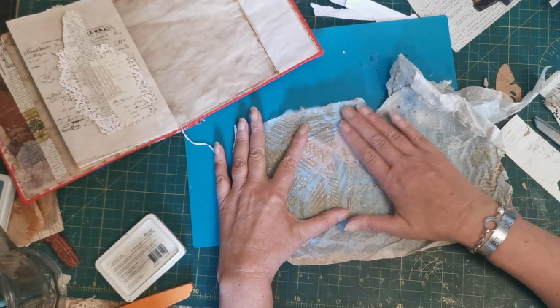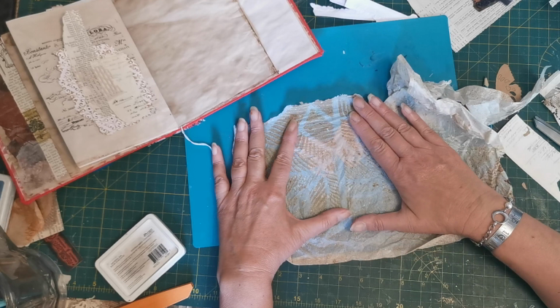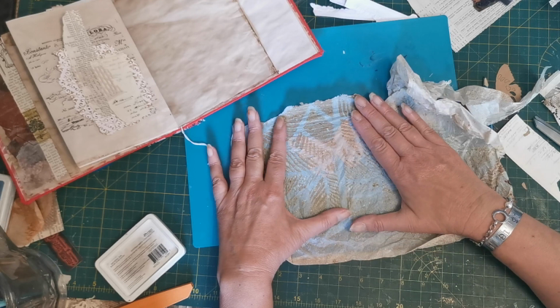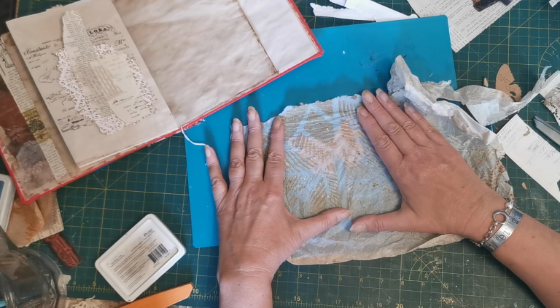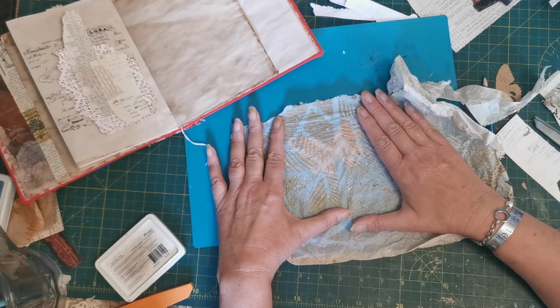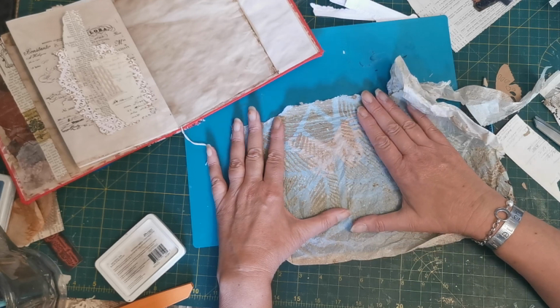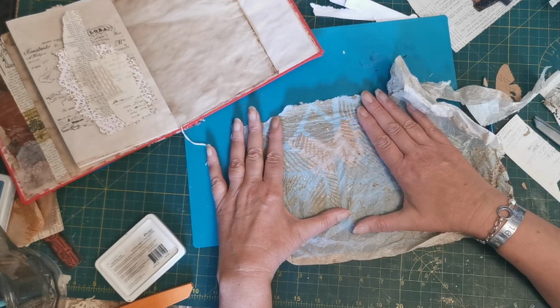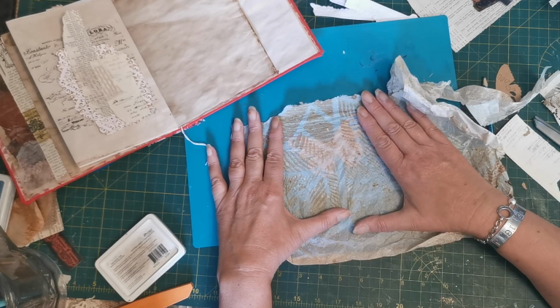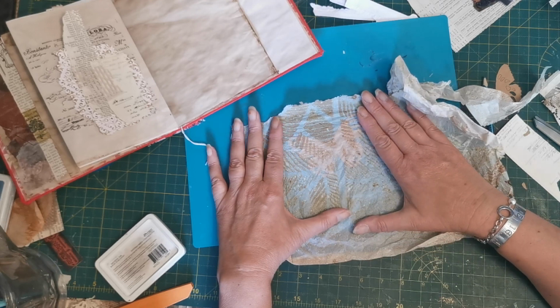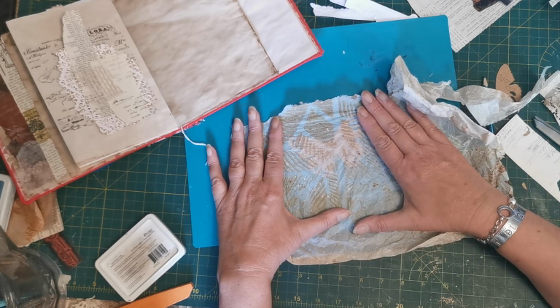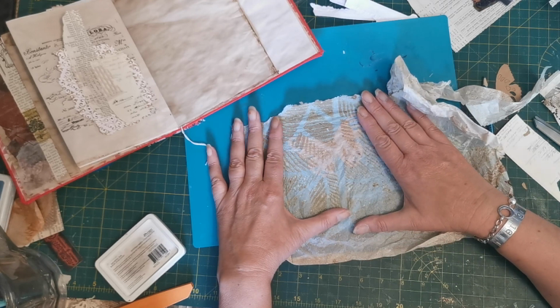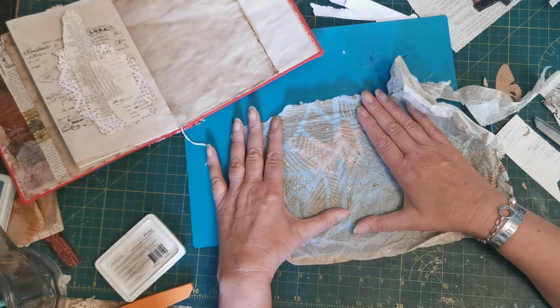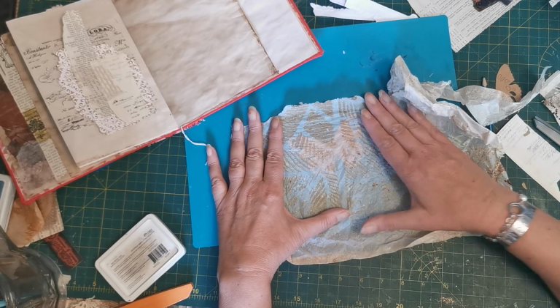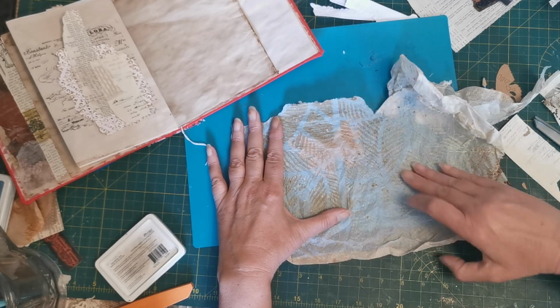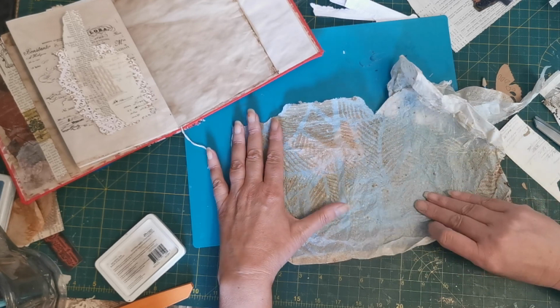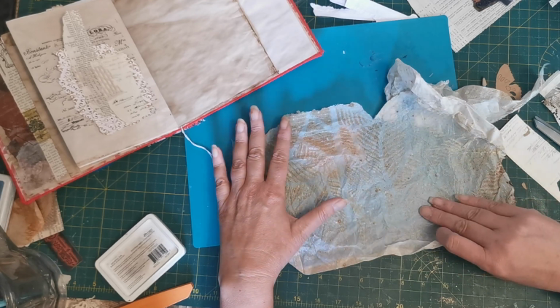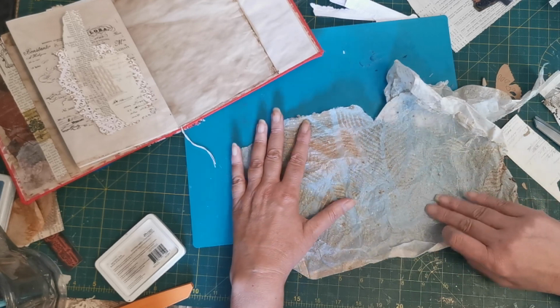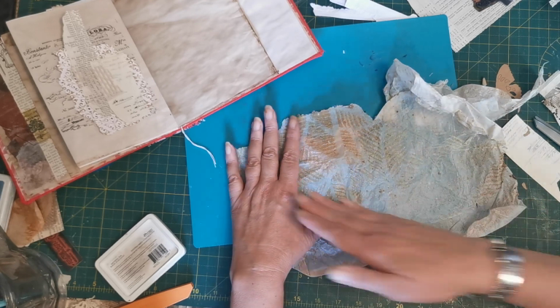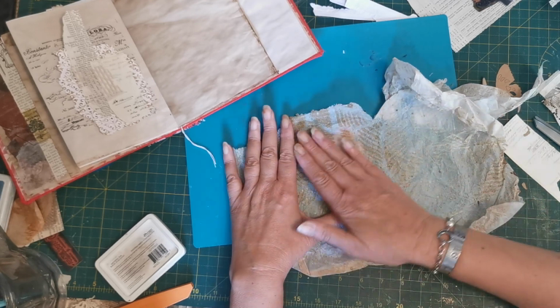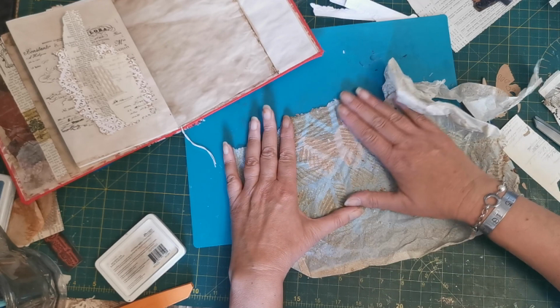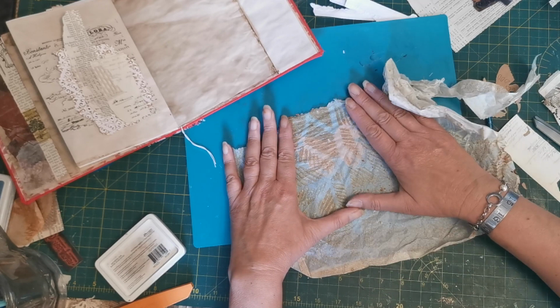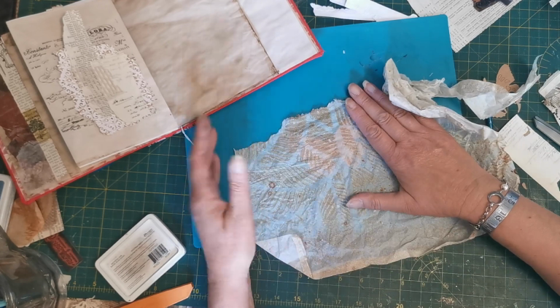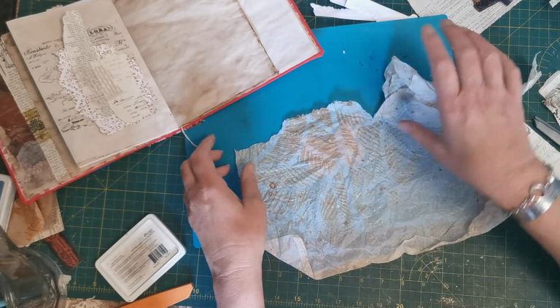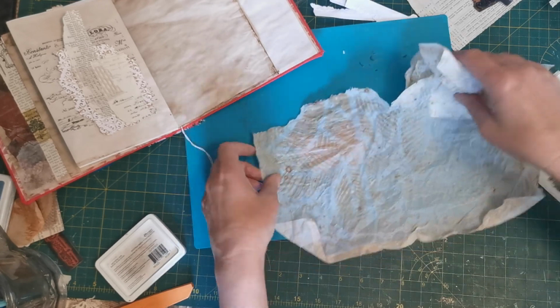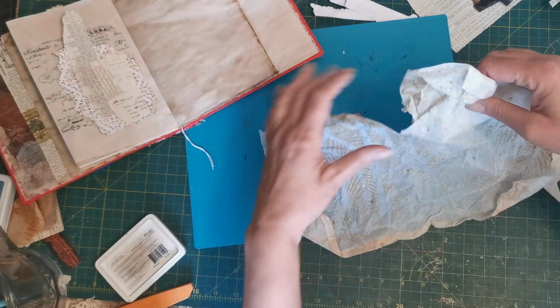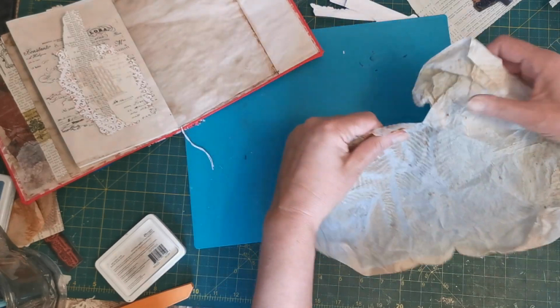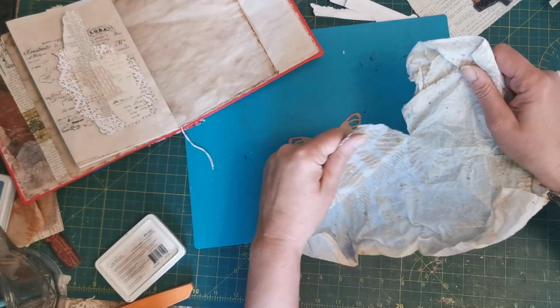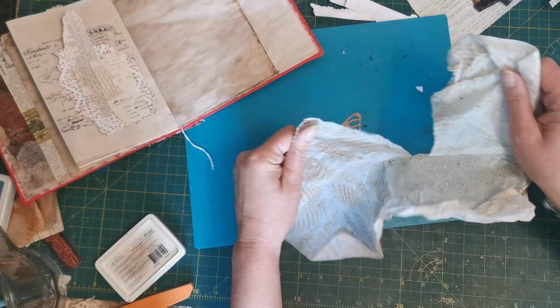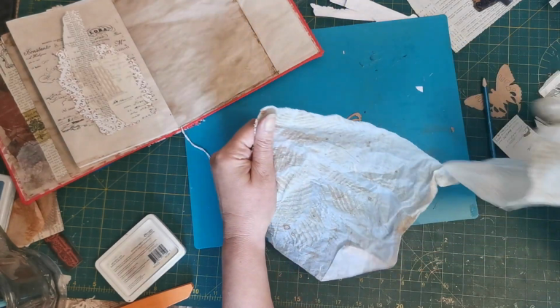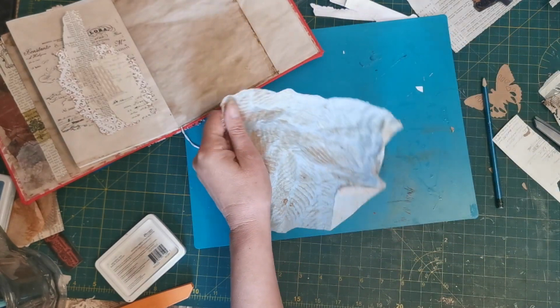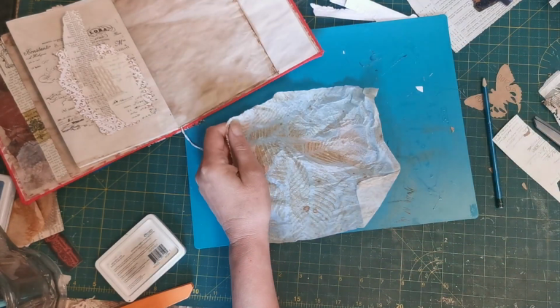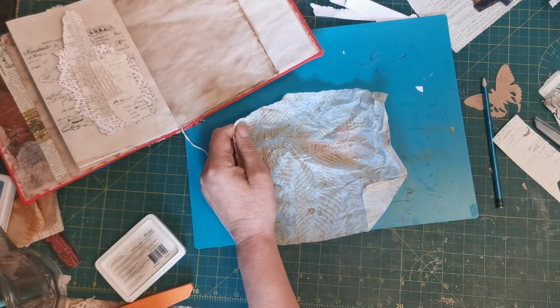So I moved all of that over there out of the way and I was going to look in my napkin tray and see if I could find something that would make it more interesting. And that, for example, would definitely make it more interesting, wouldn't it?